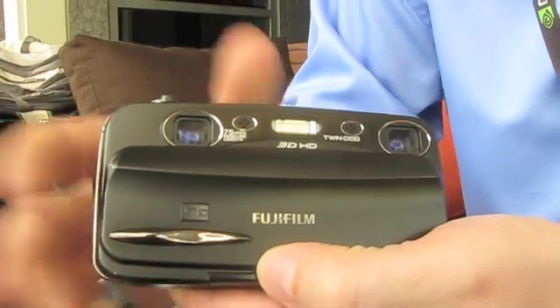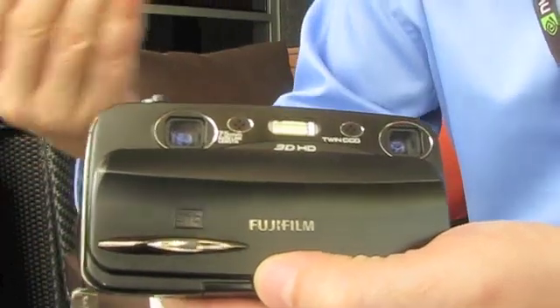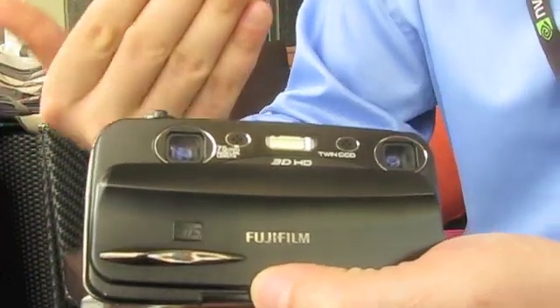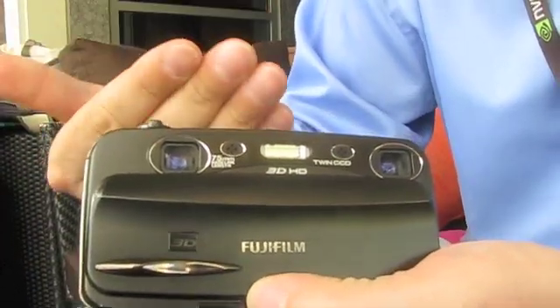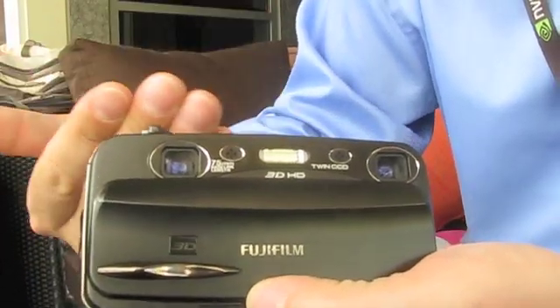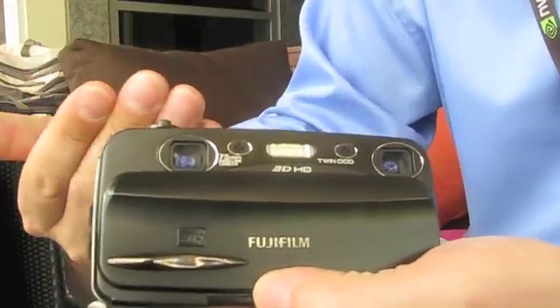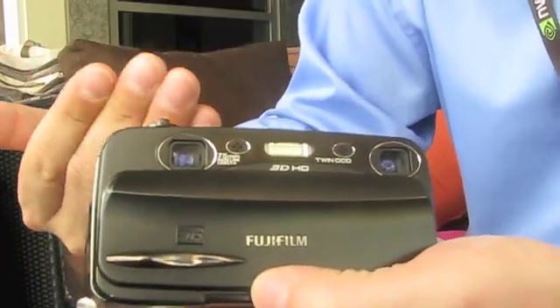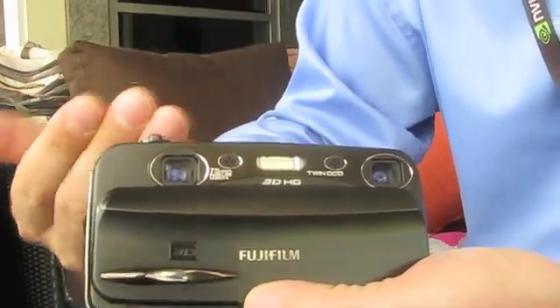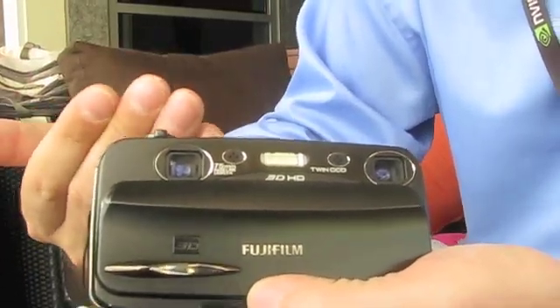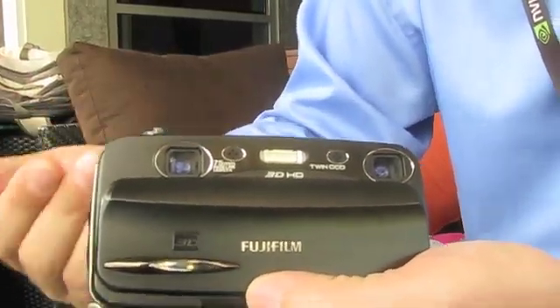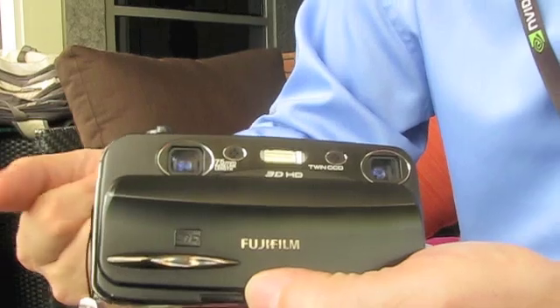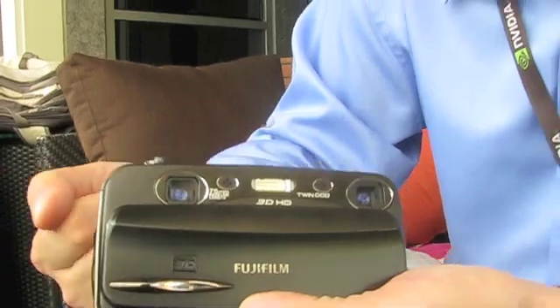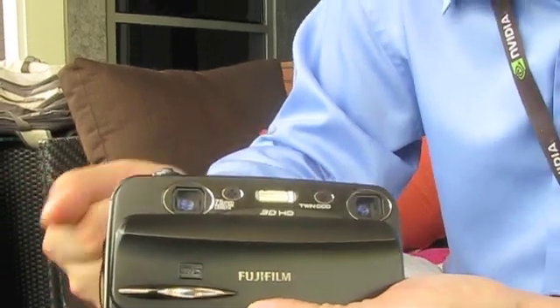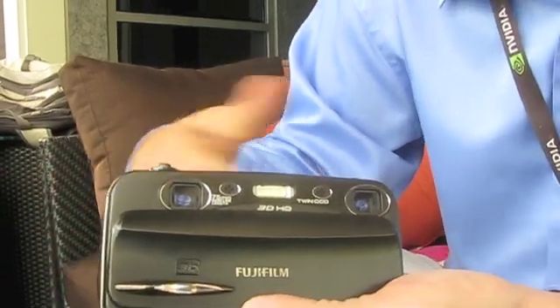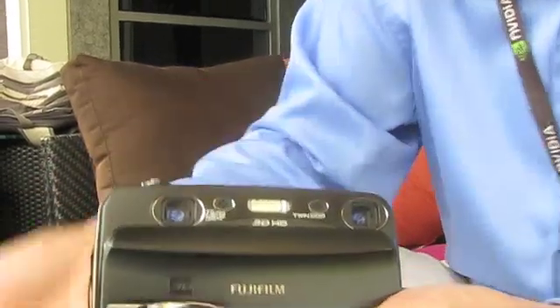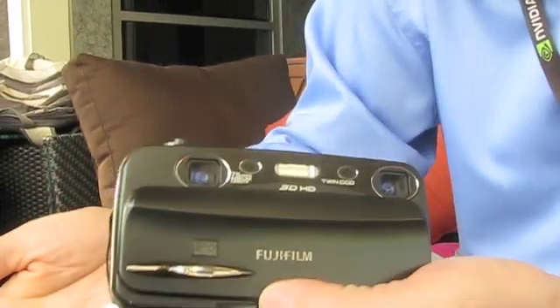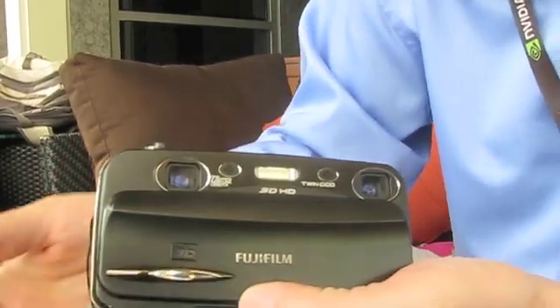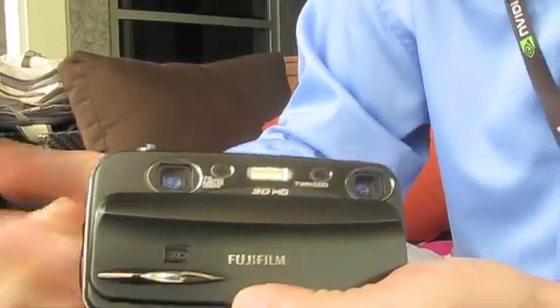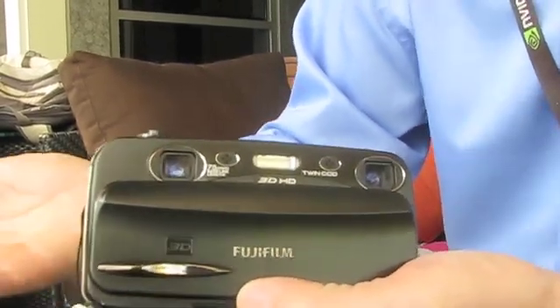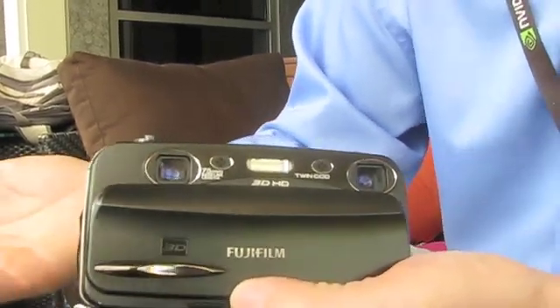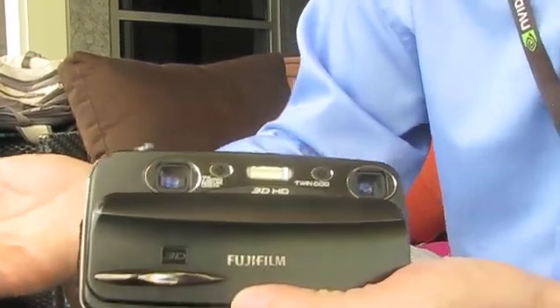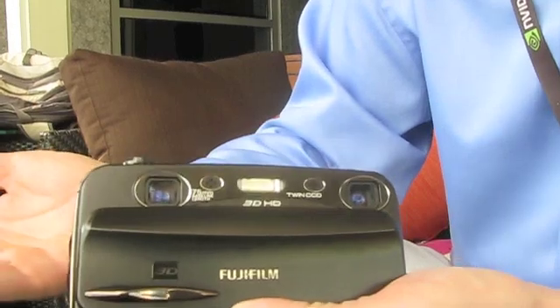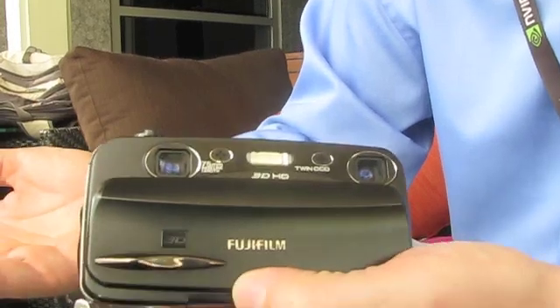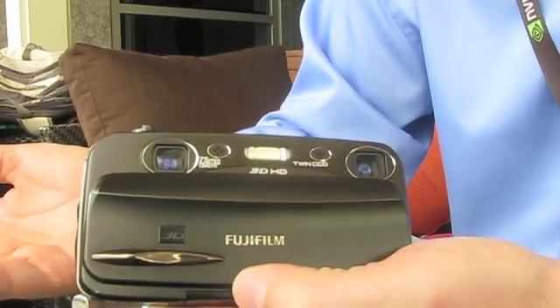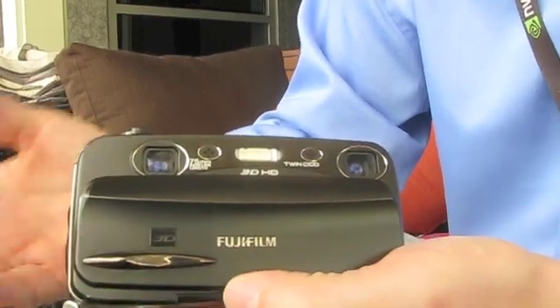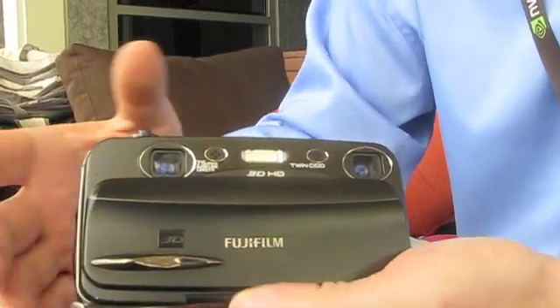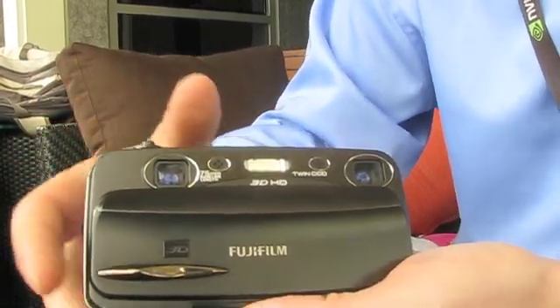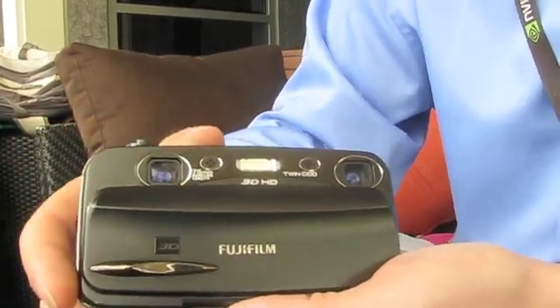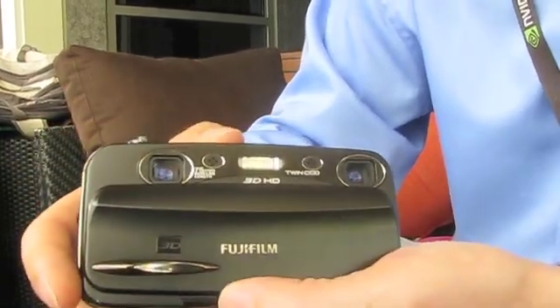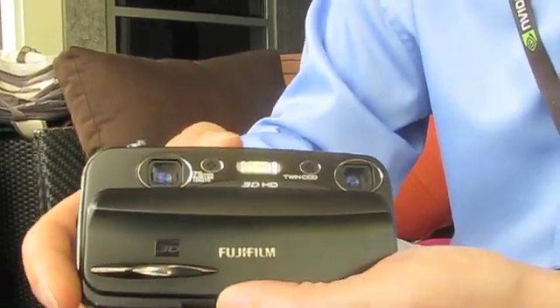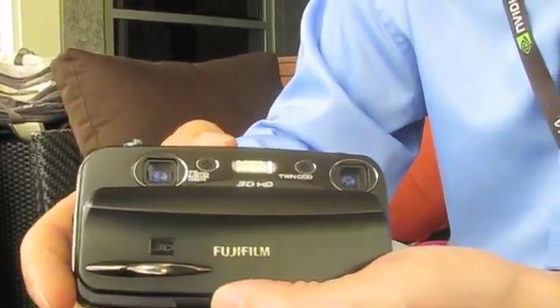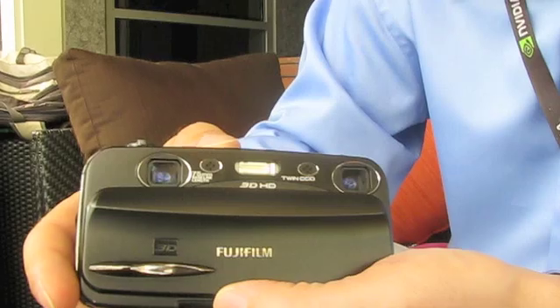This is a $499 solution that is the second generation of the first consumer 3D cameras released on the market. It's called the Fujifilm W3.